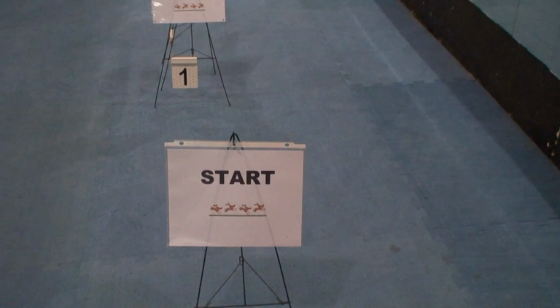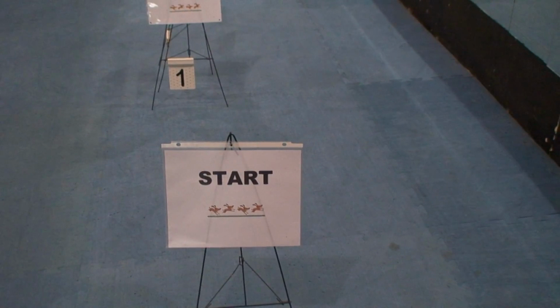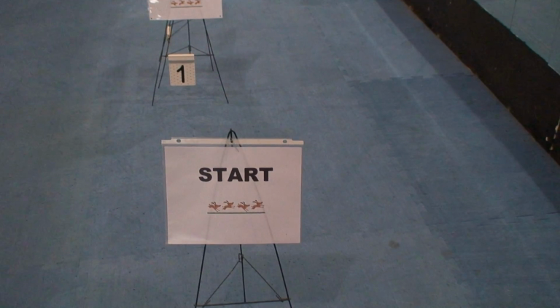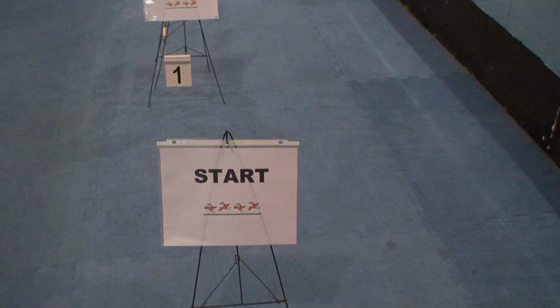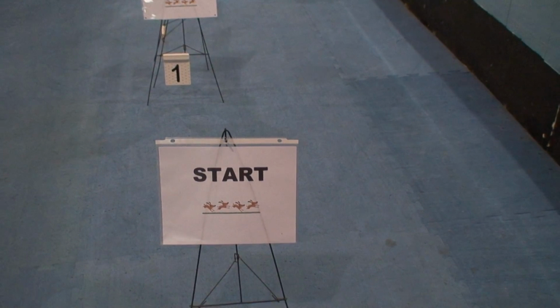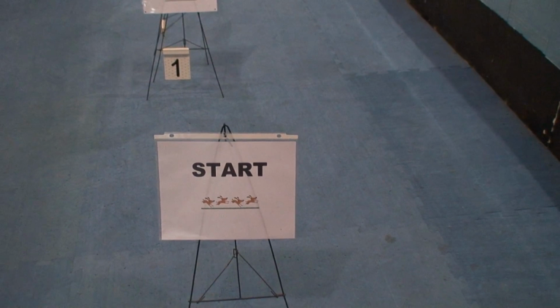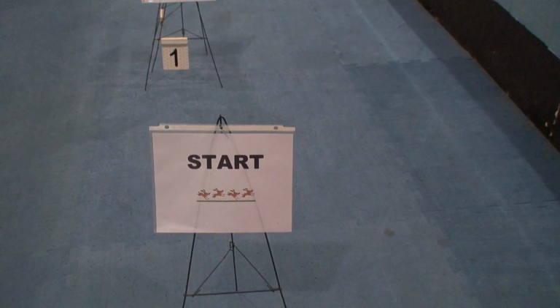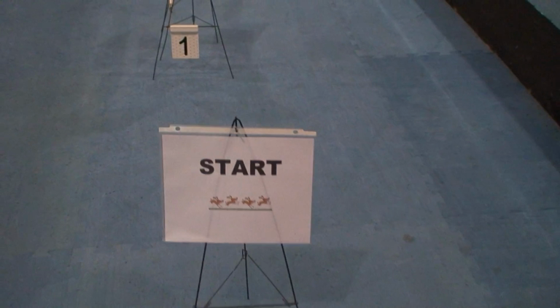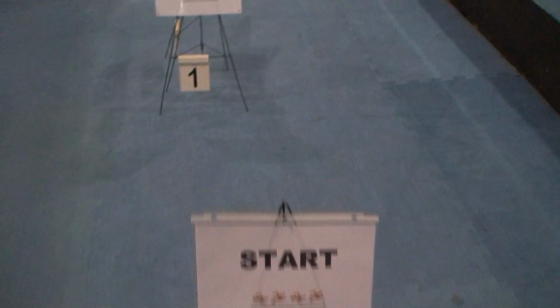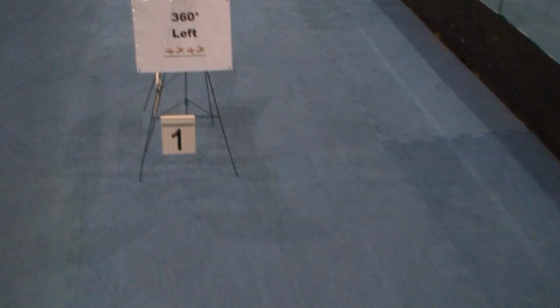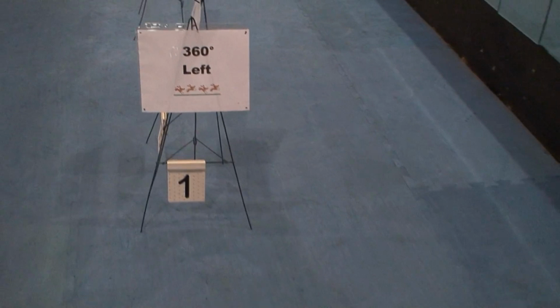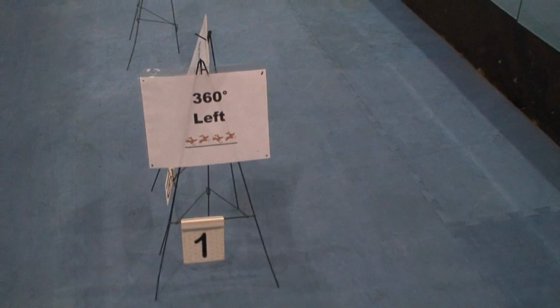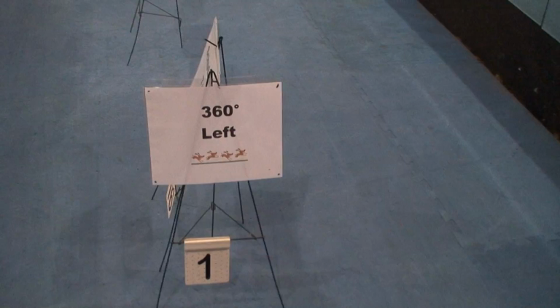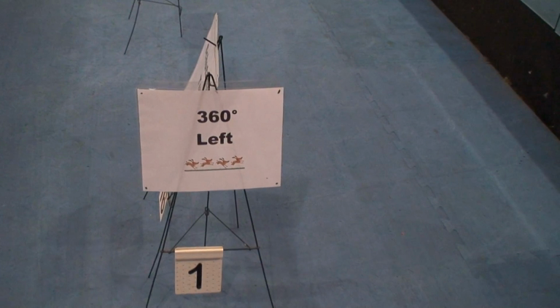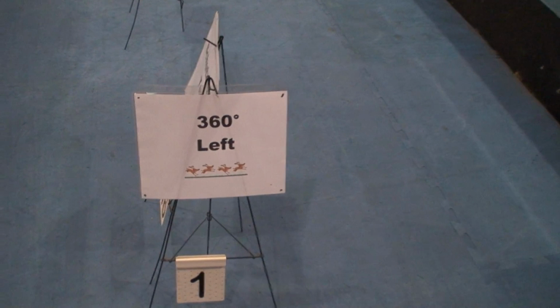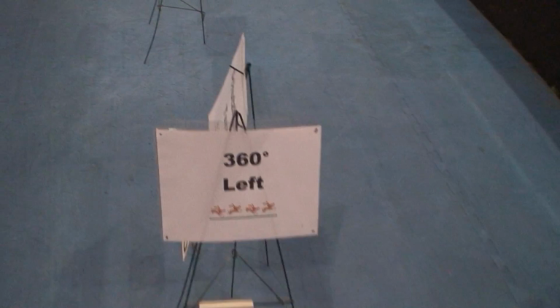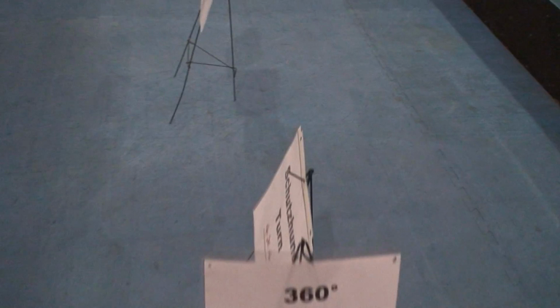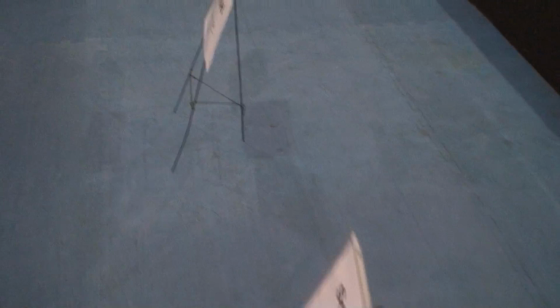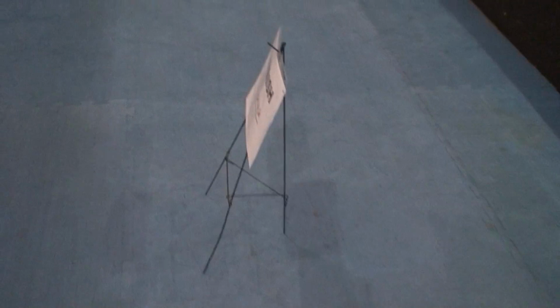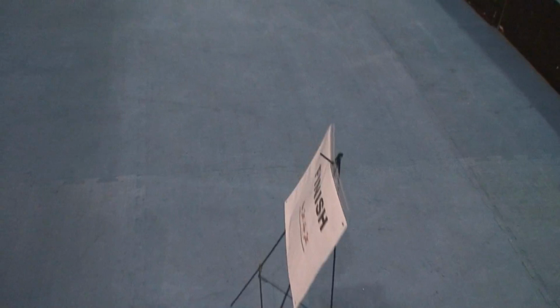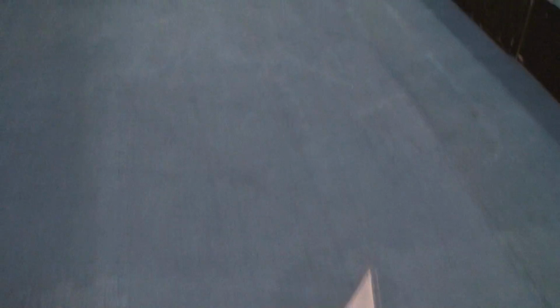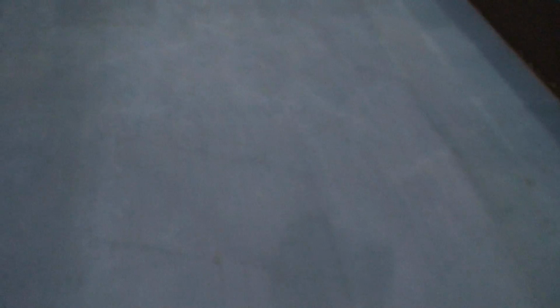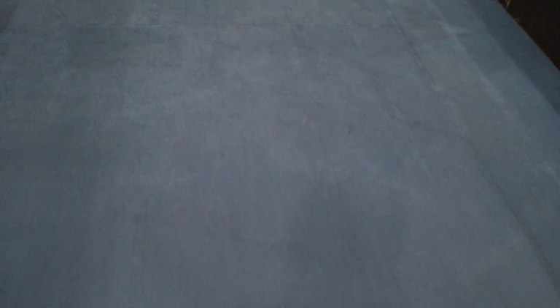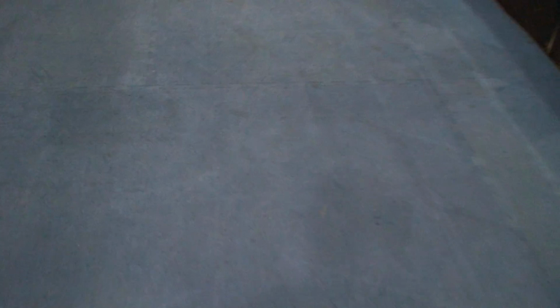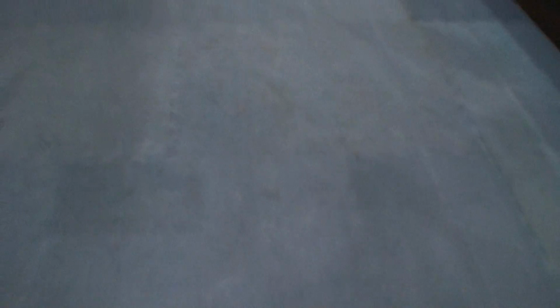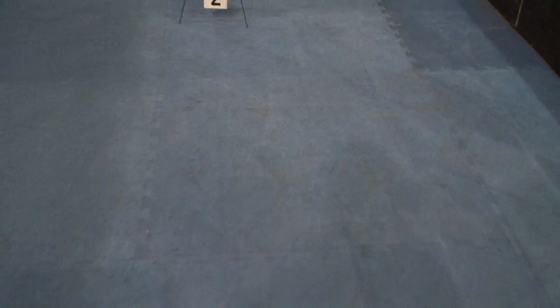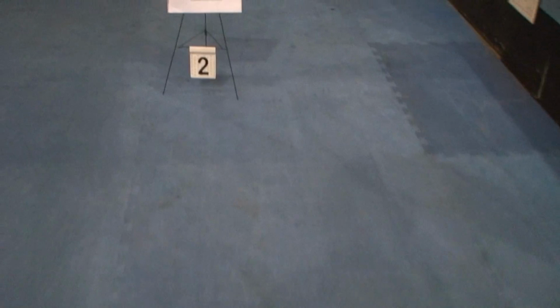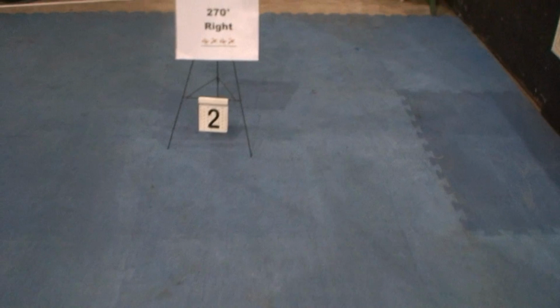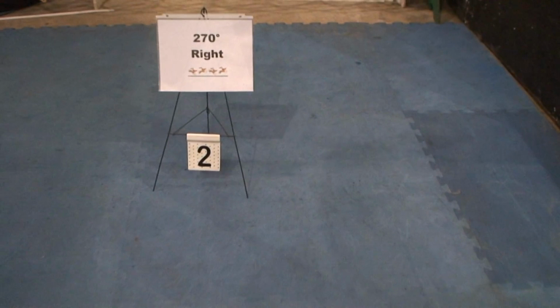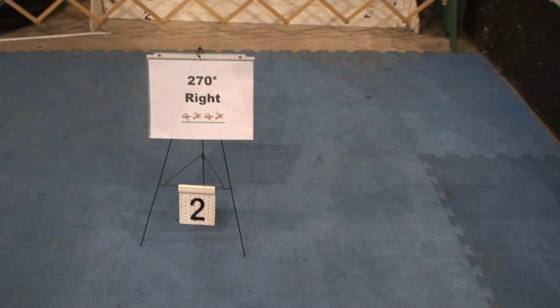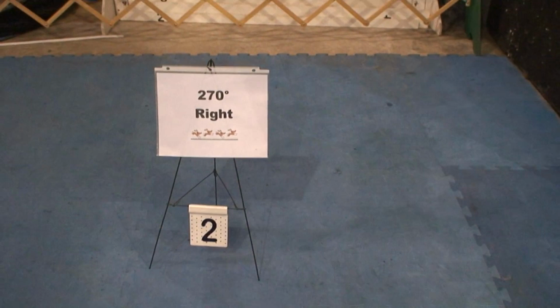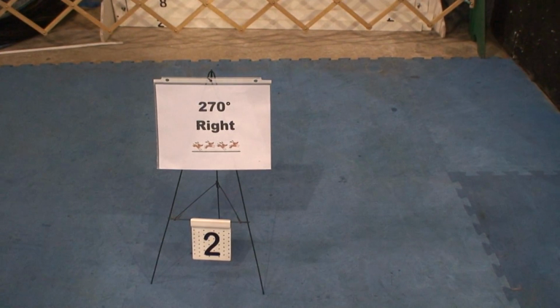Level 1, Course 6. Start. 360 left. 270 right.